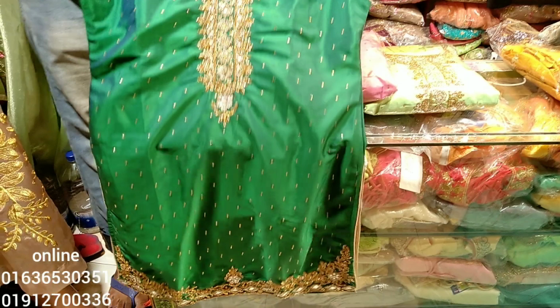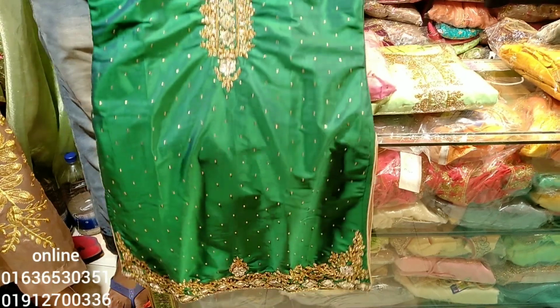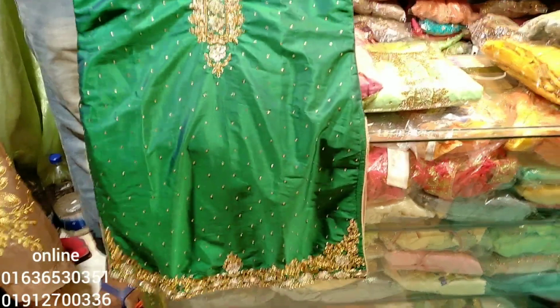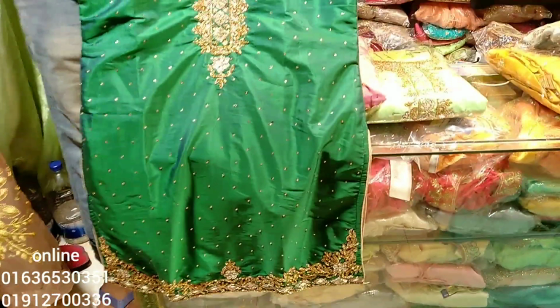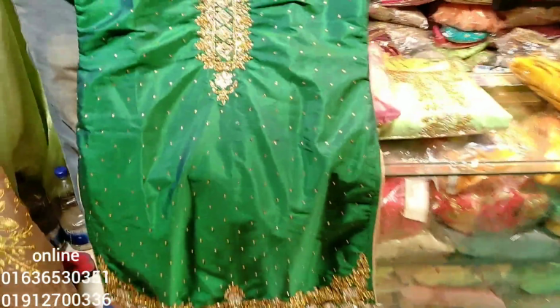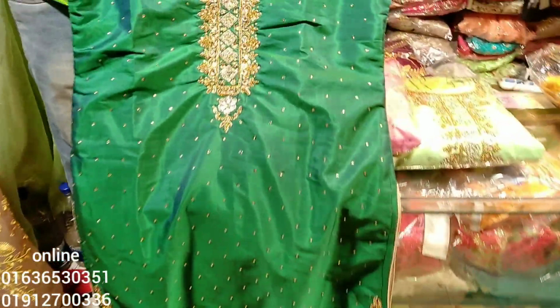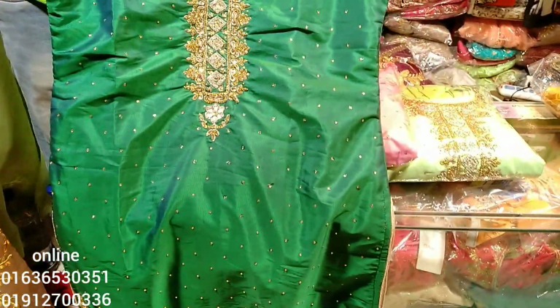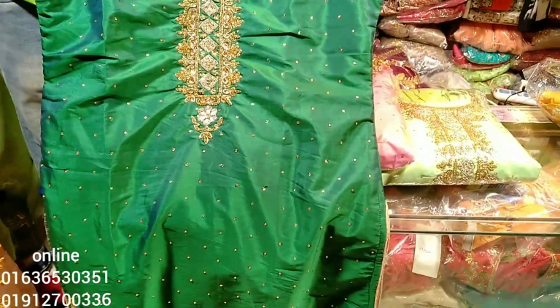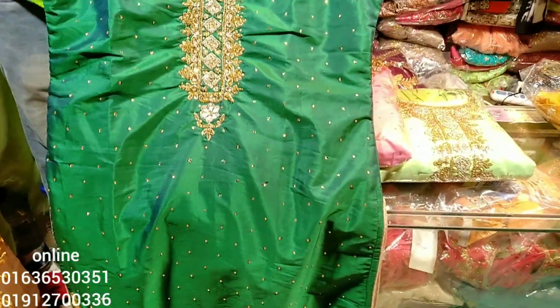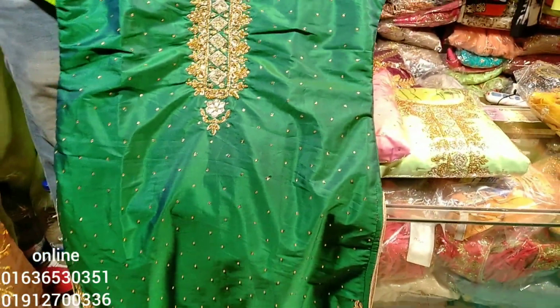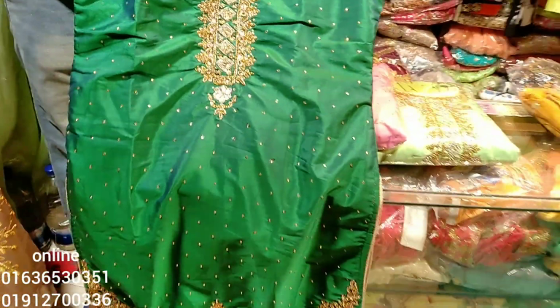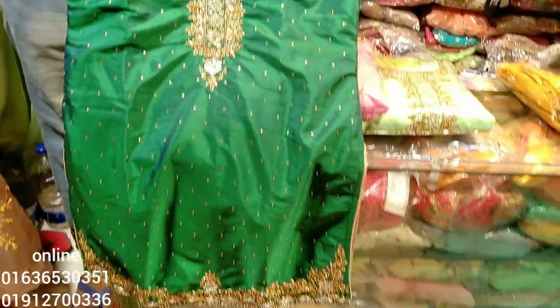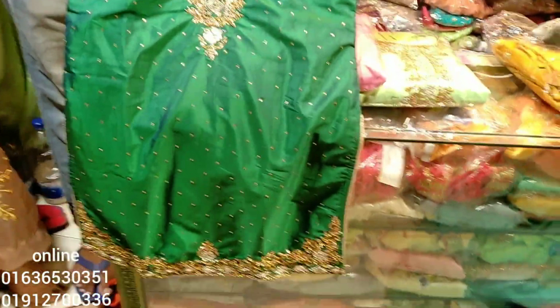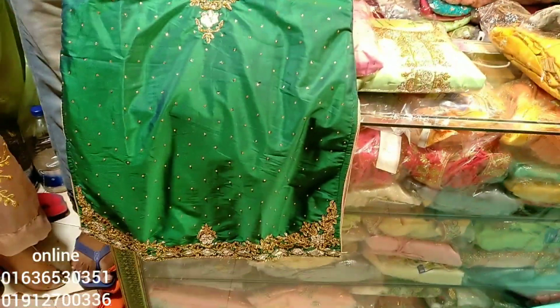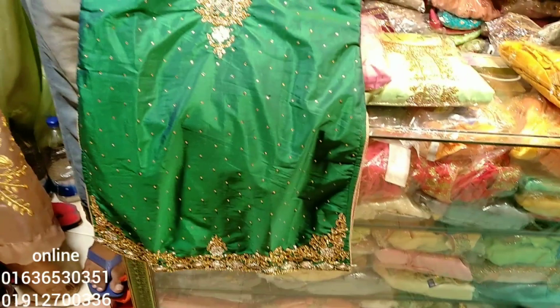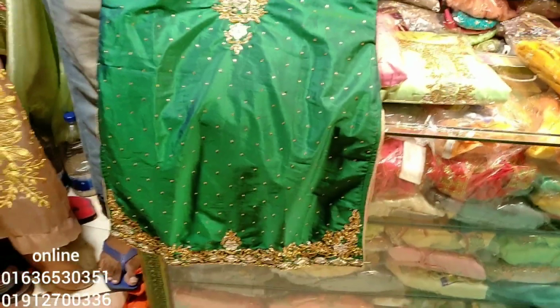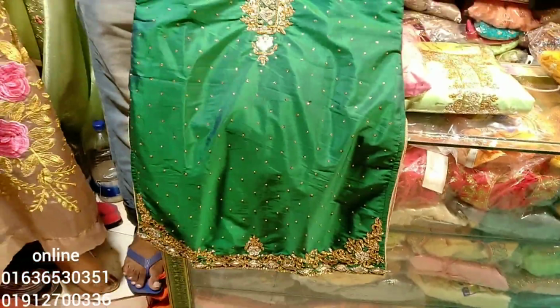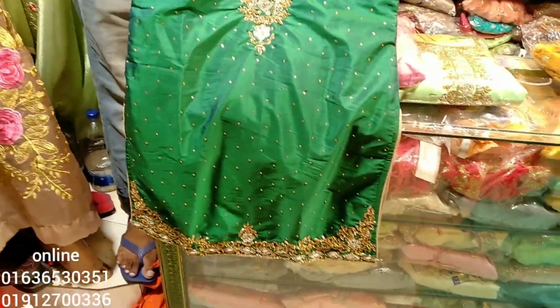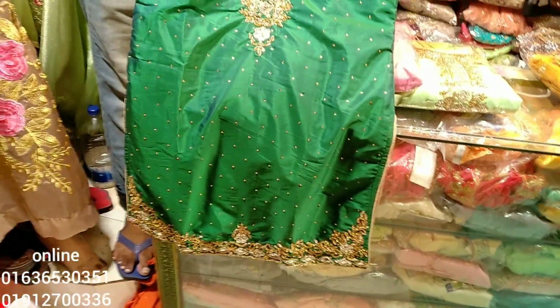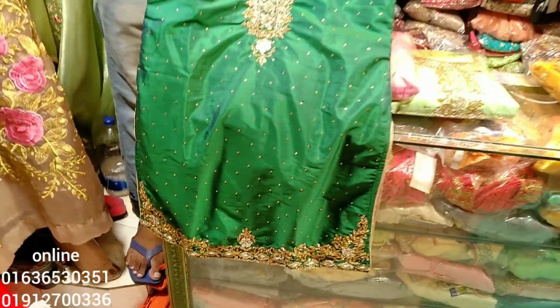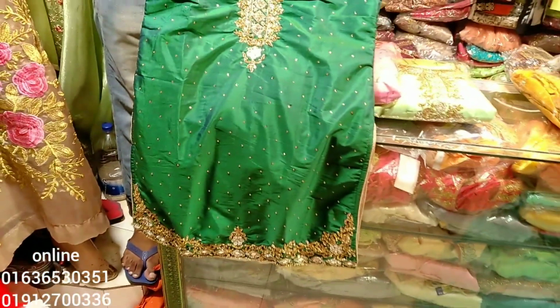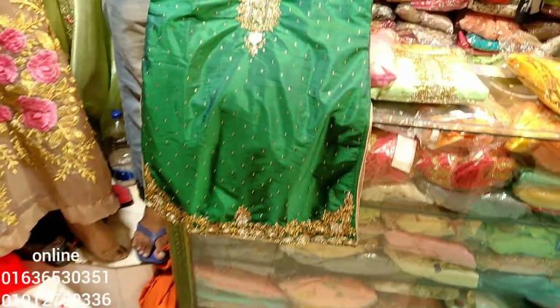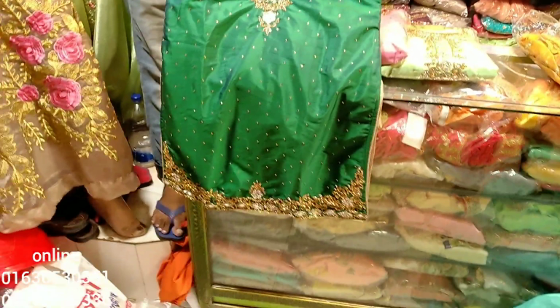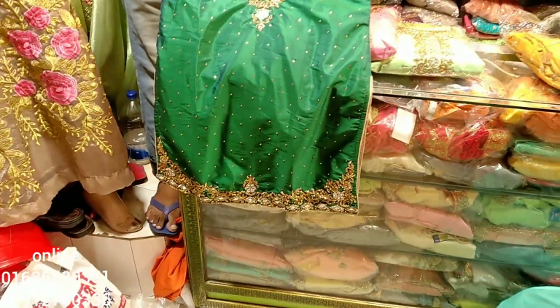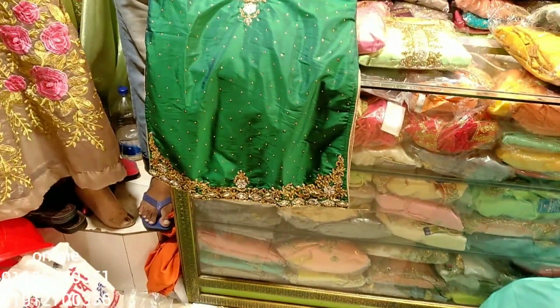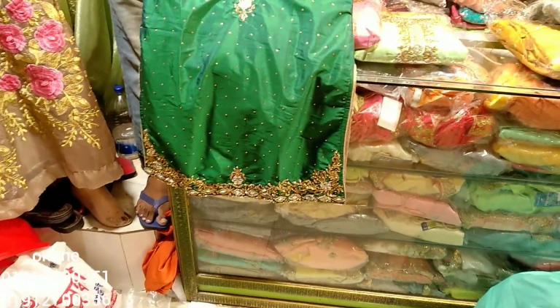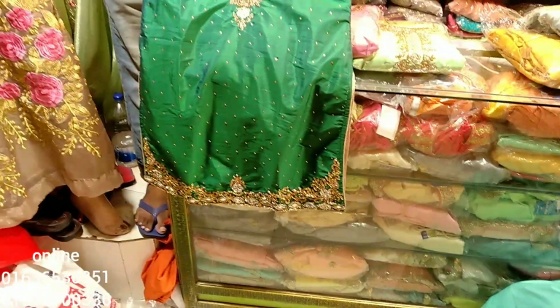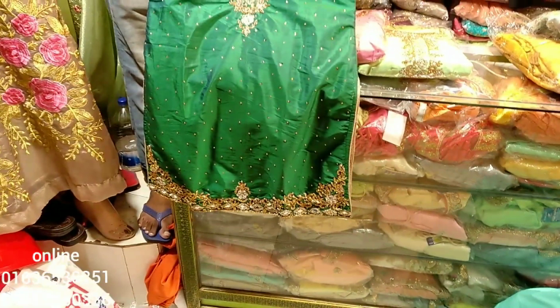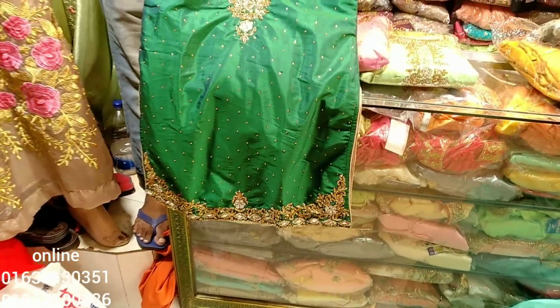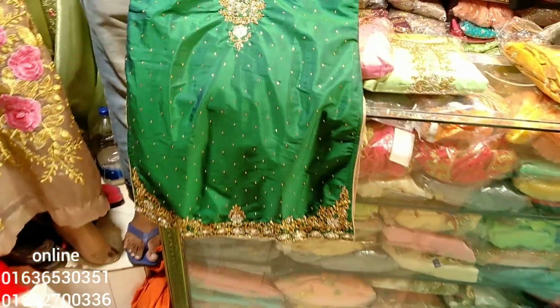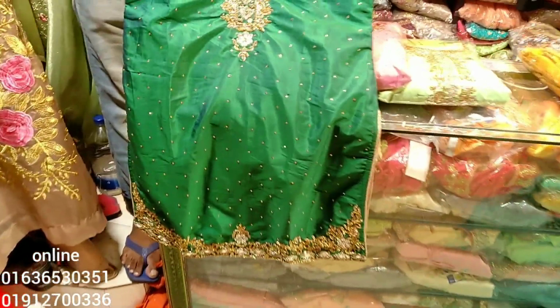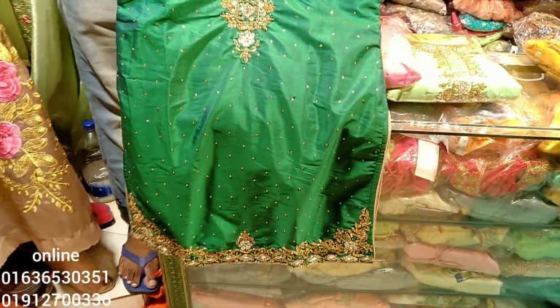Hello friends, hello, I am here. We have got a silk collection — a designer collection with a lot of colors.